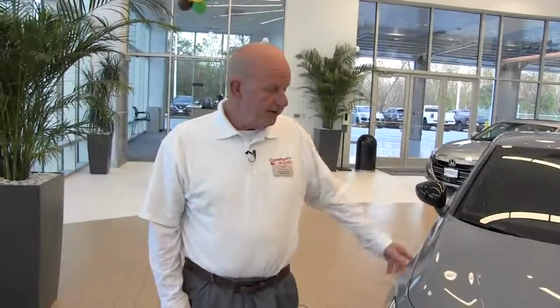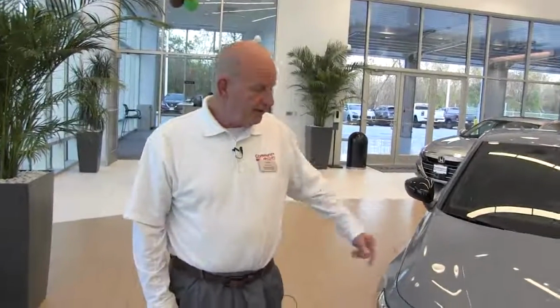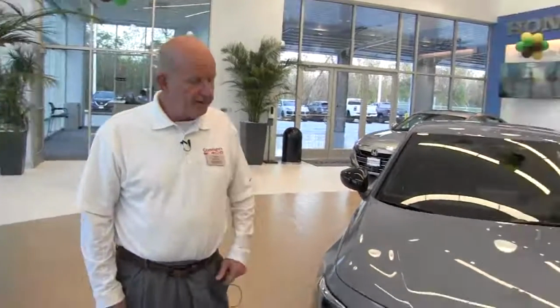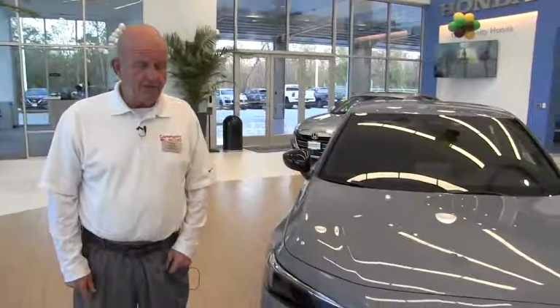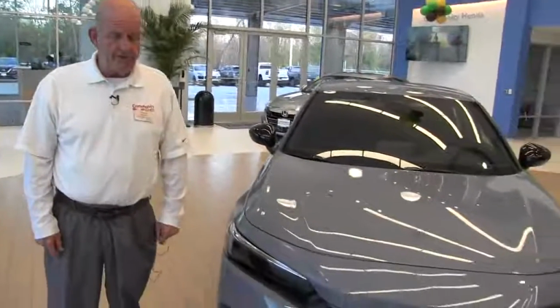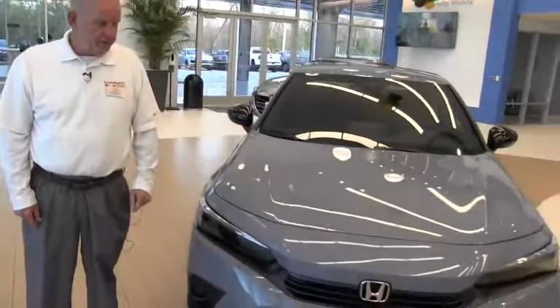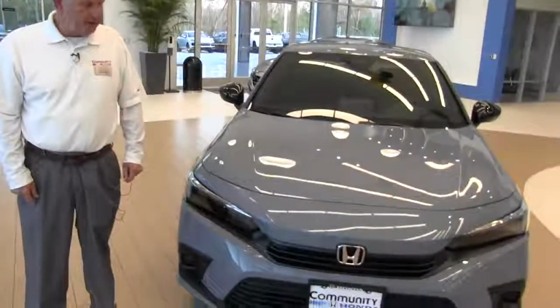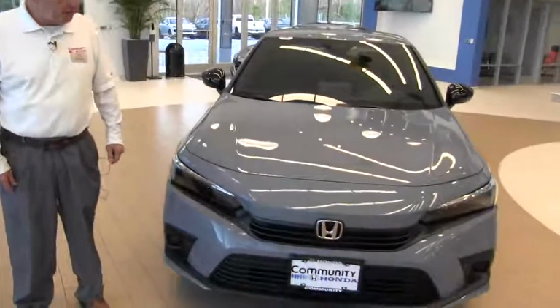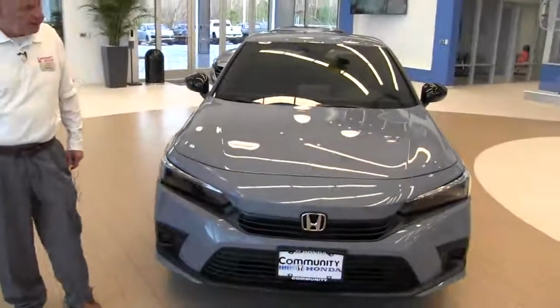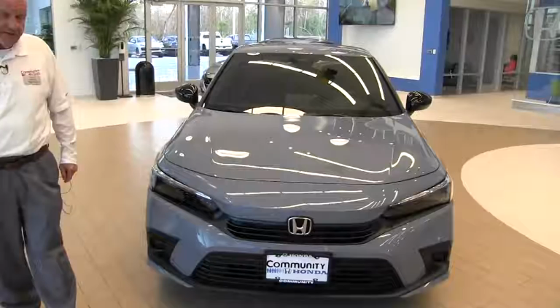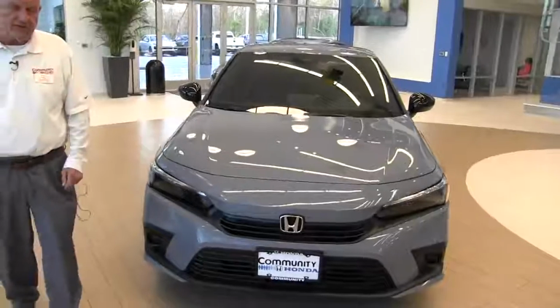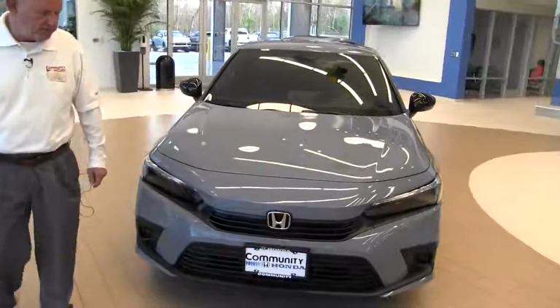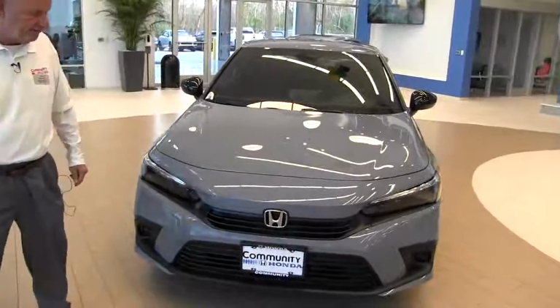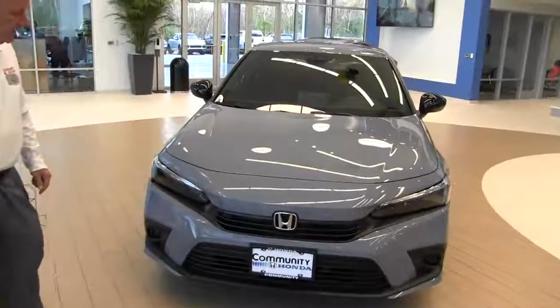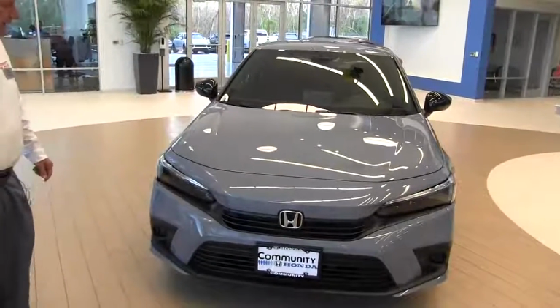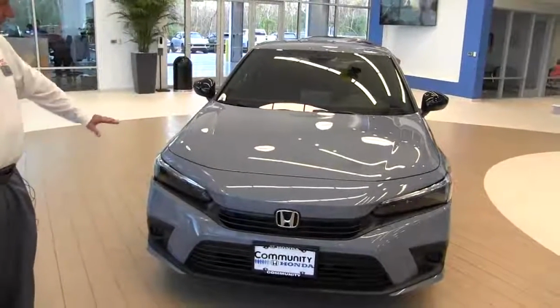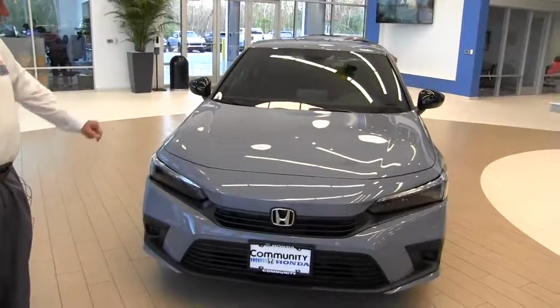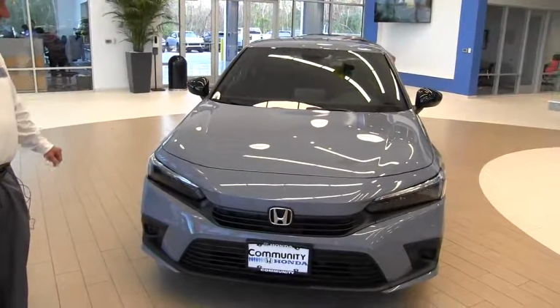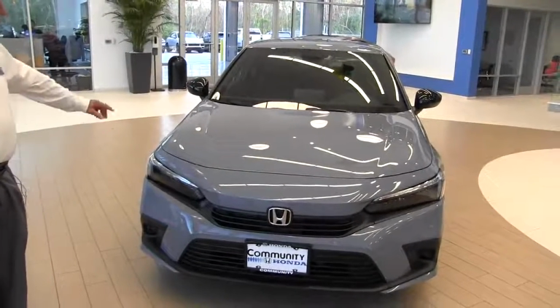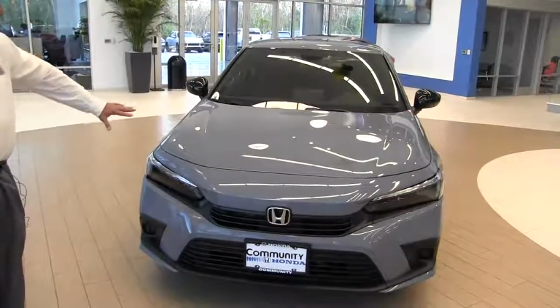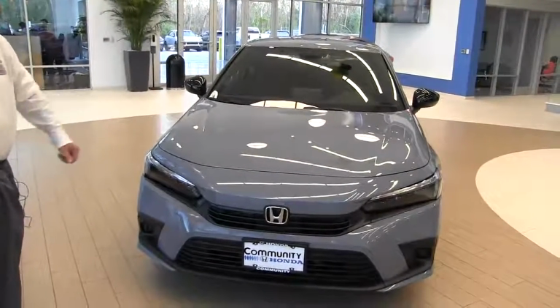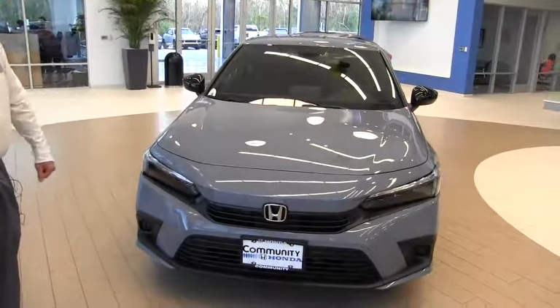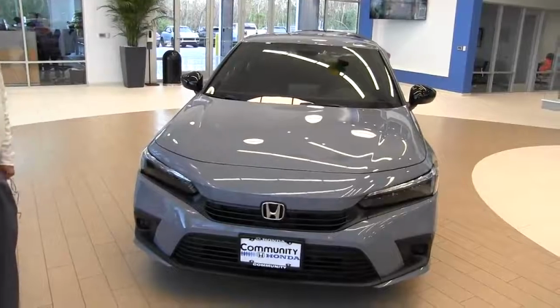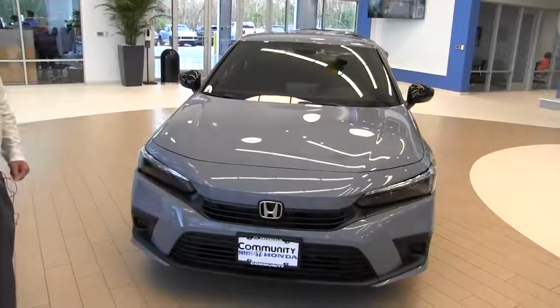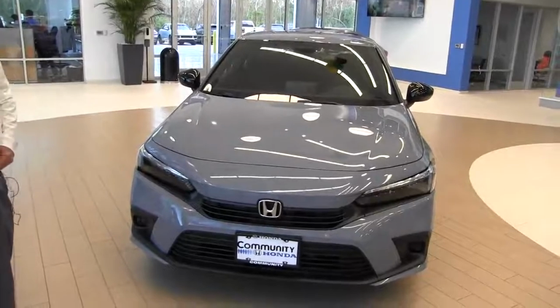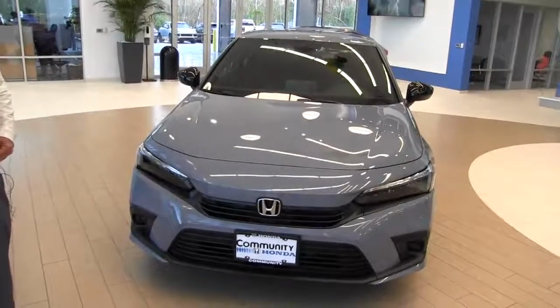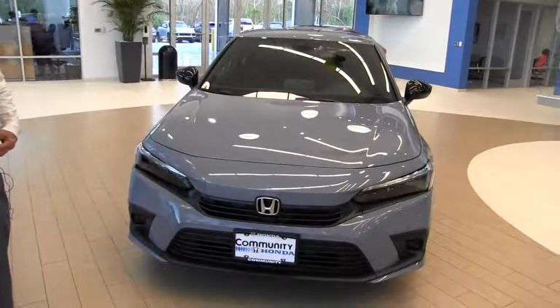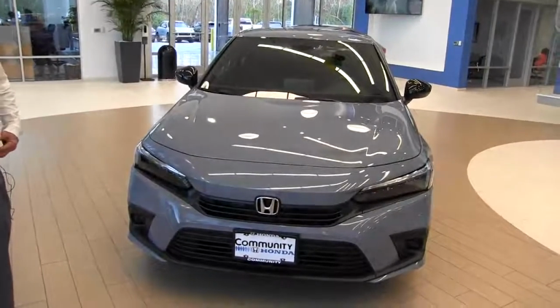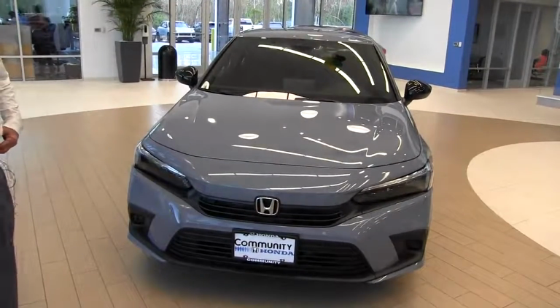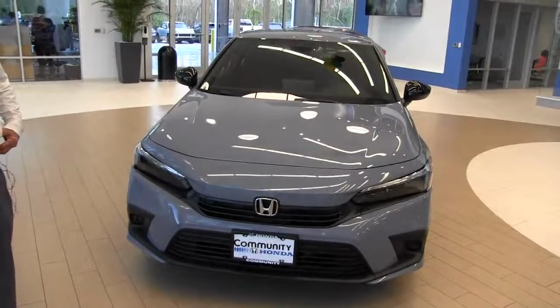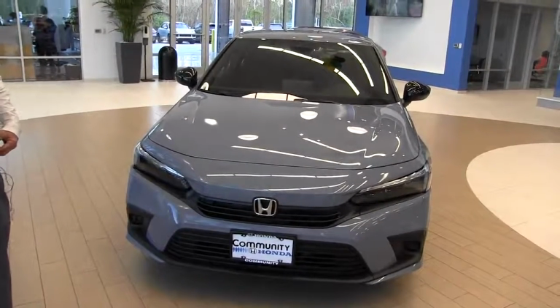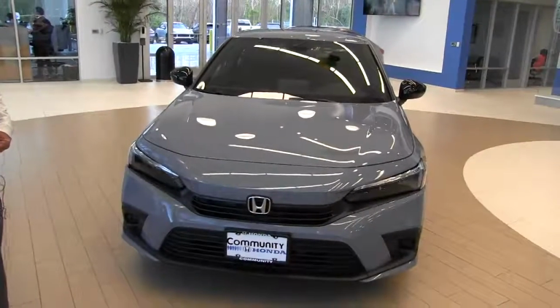In front of me here I've got the brand new 2022 Honda Civic Sport model. It's been redesigned. You see this is in the Sonic gray color — this is the first time they've done it in the Sonic gray.